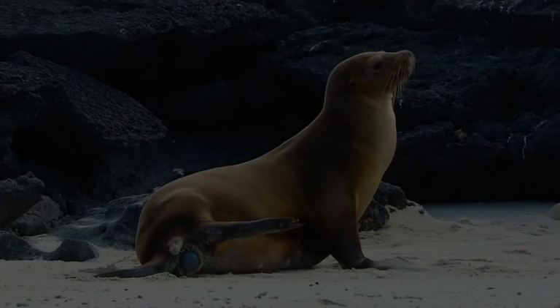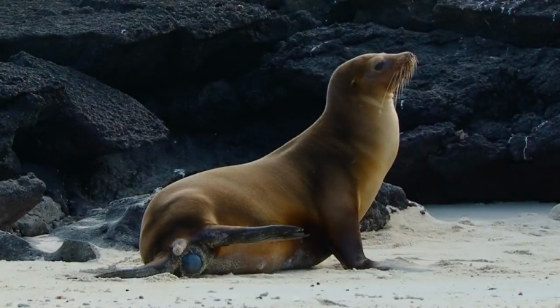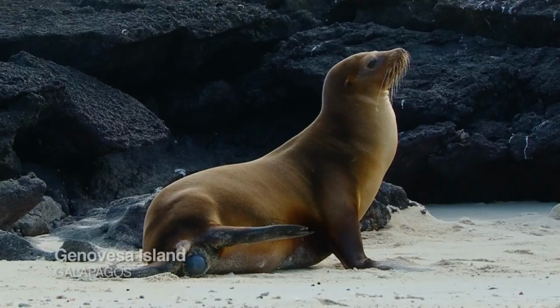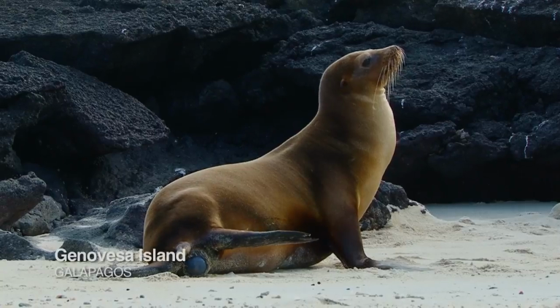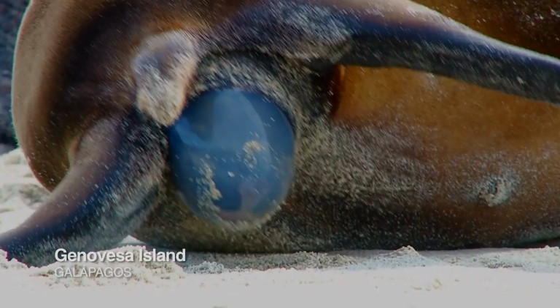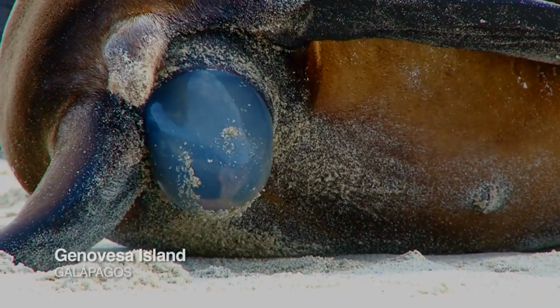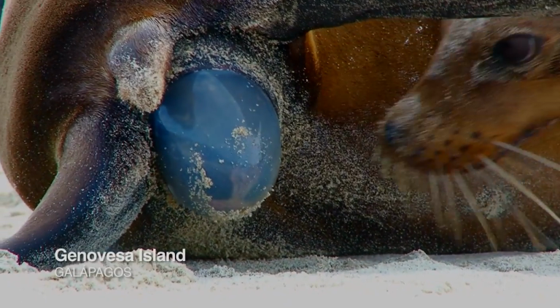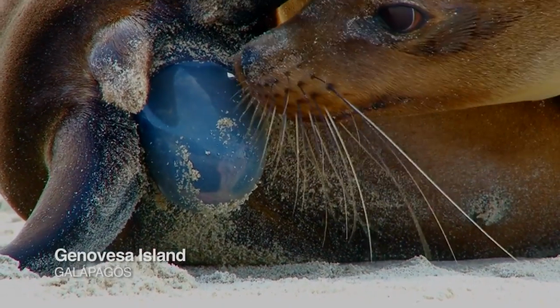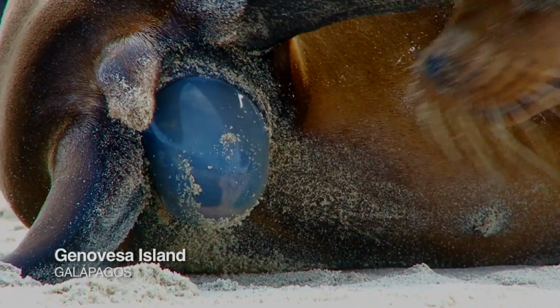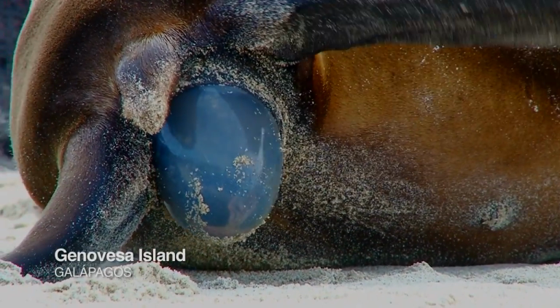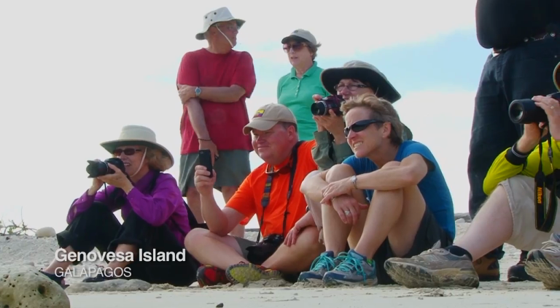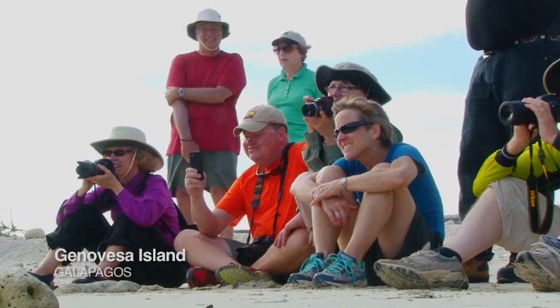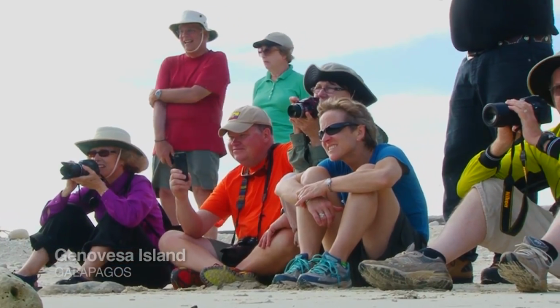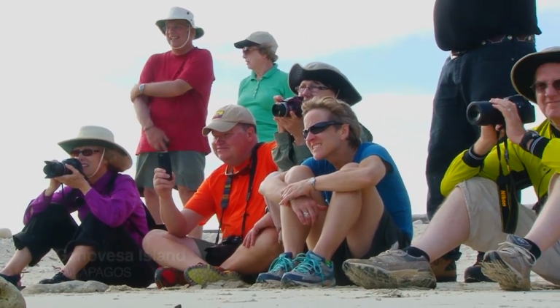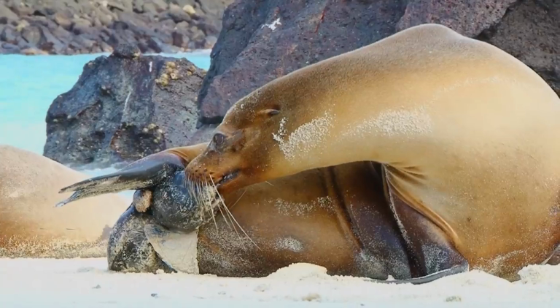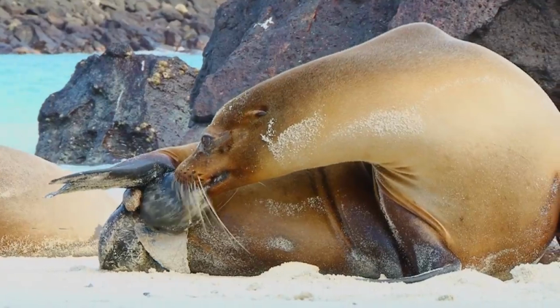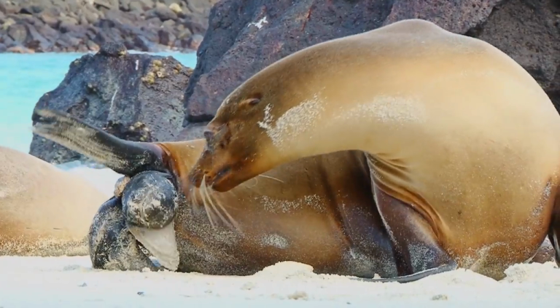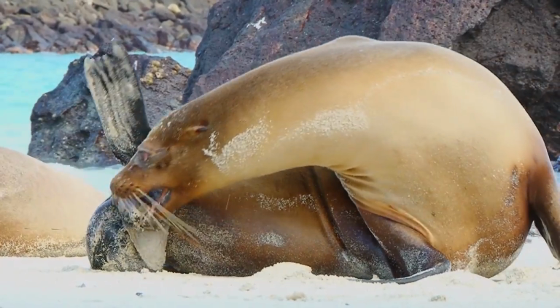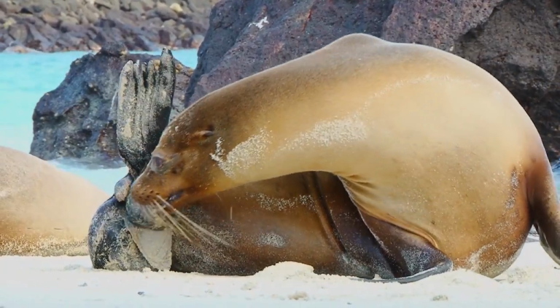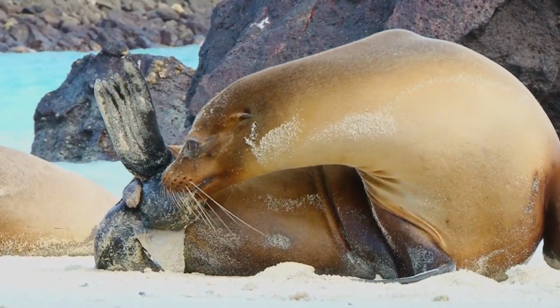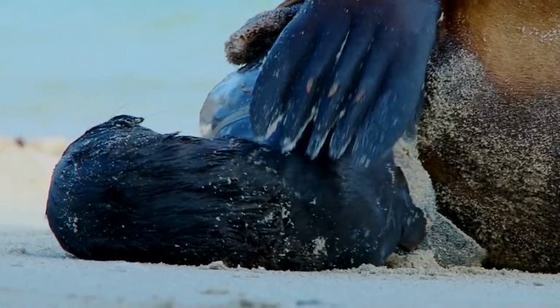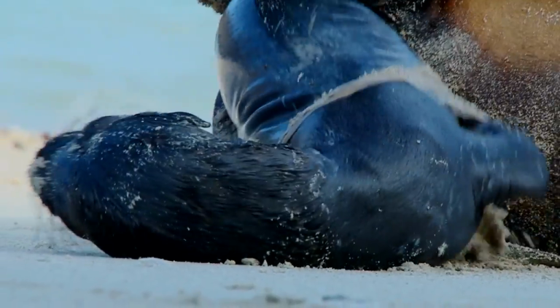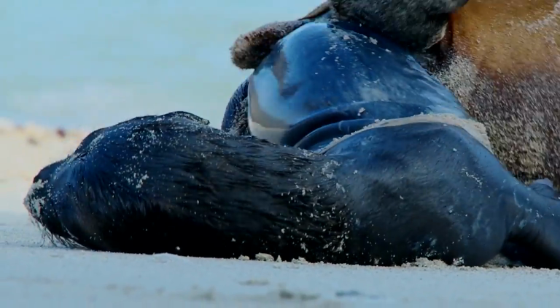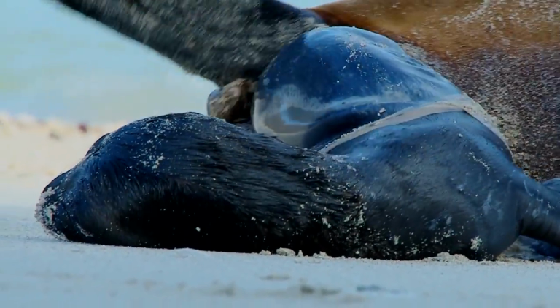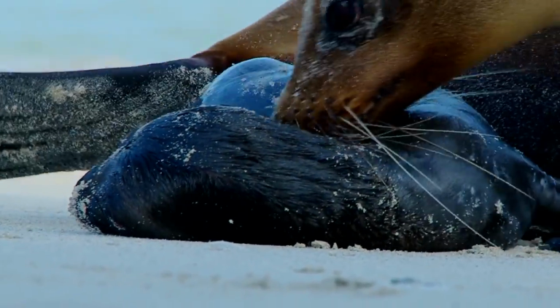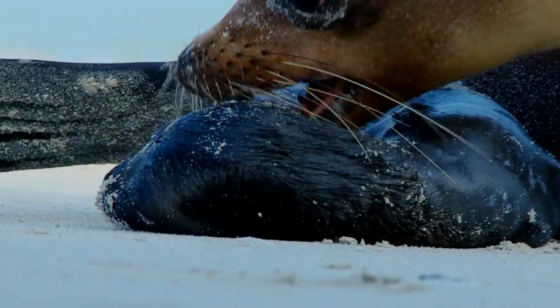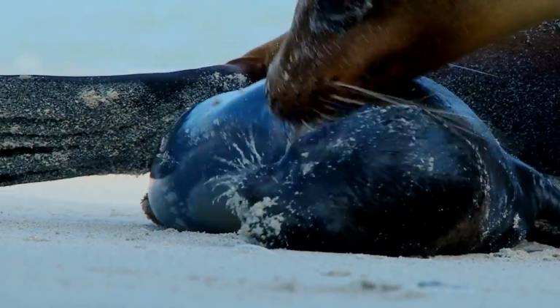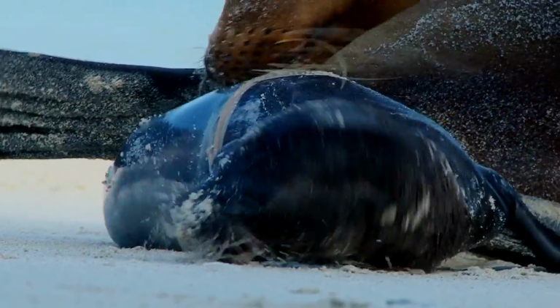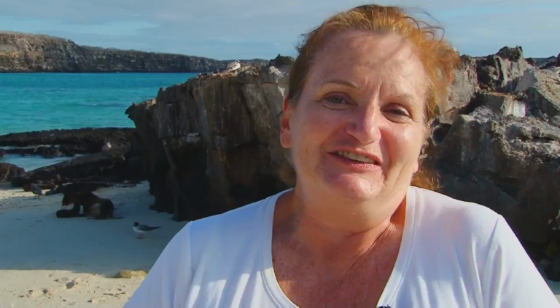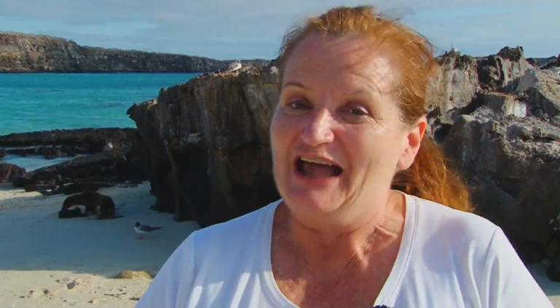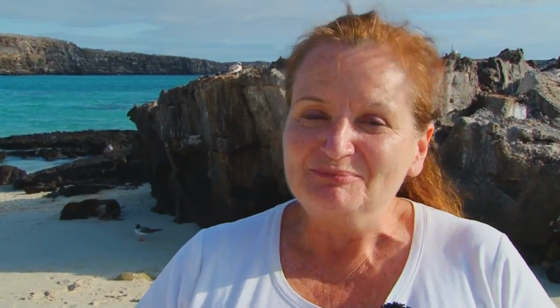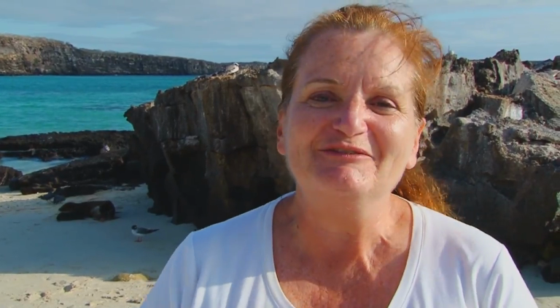We just witnessed a sea lion coming on shore in labor, and we got to watch the birth of a new little sea lion. To see this in real life is unbelievable.